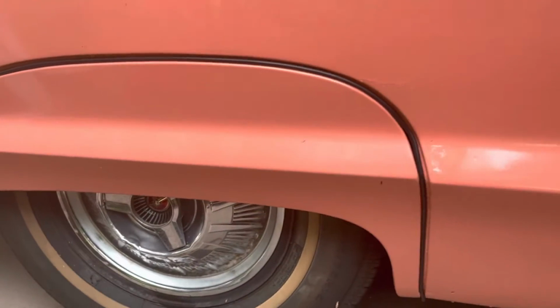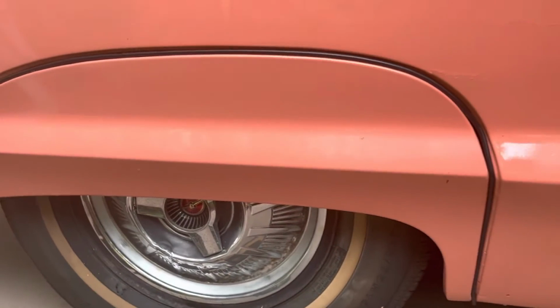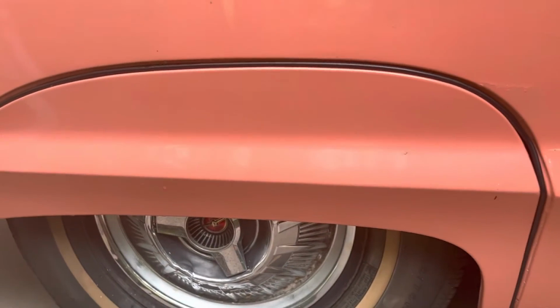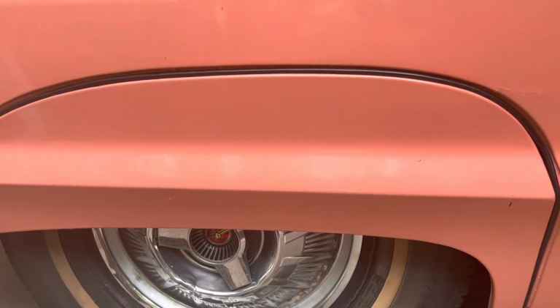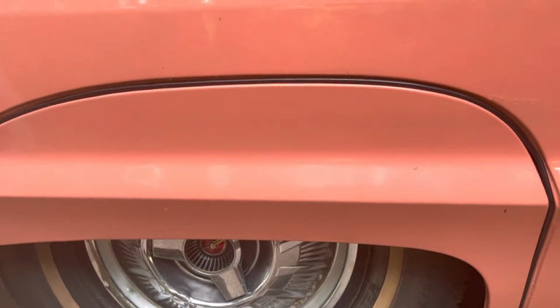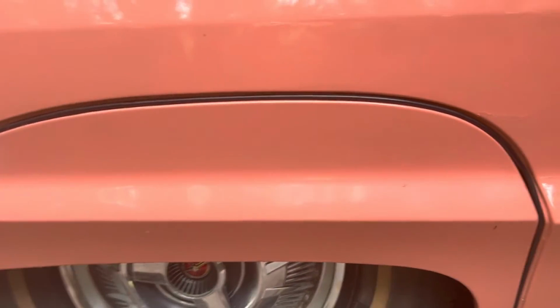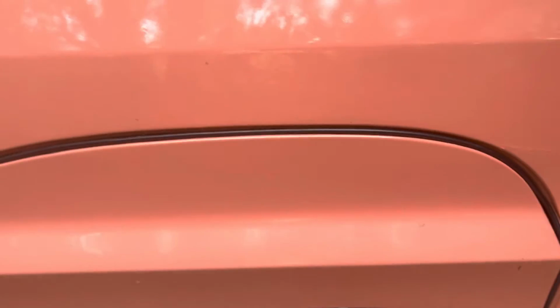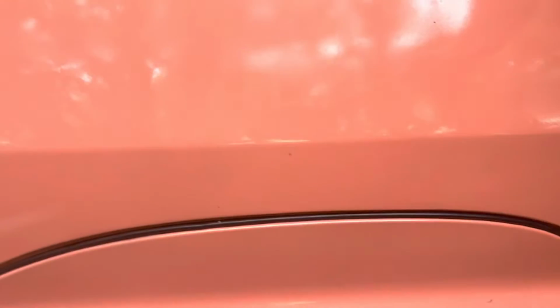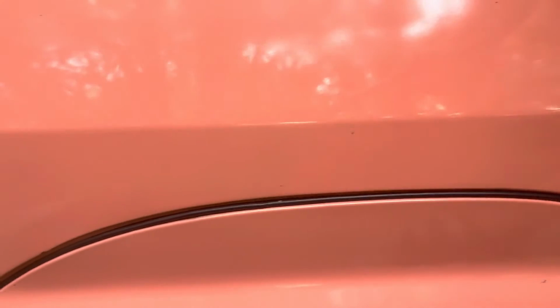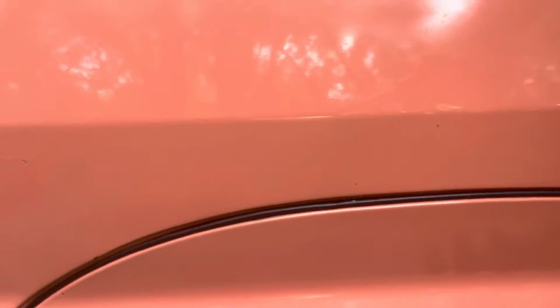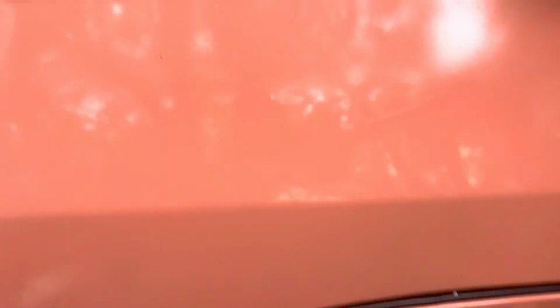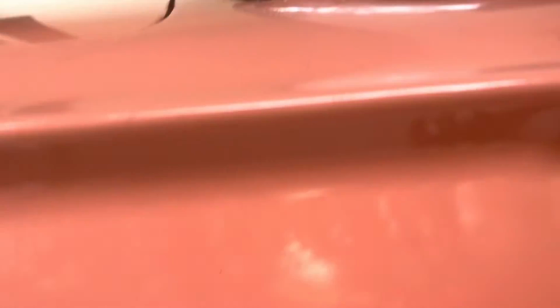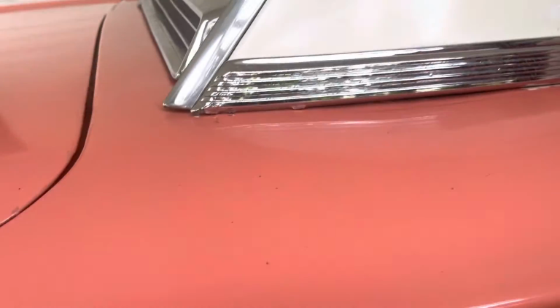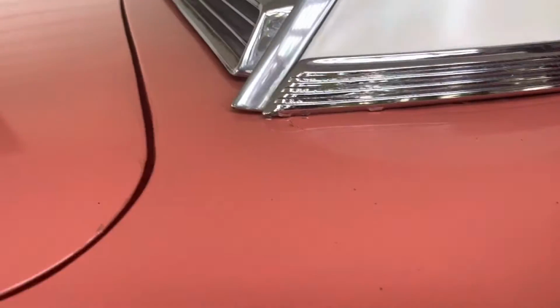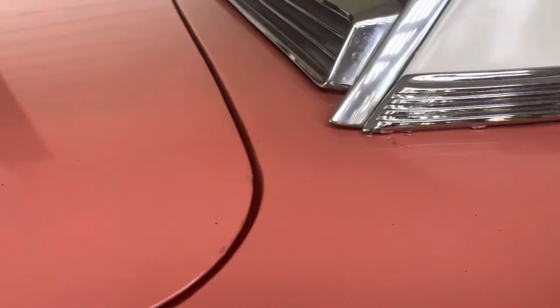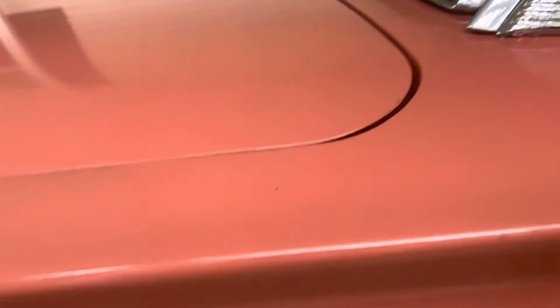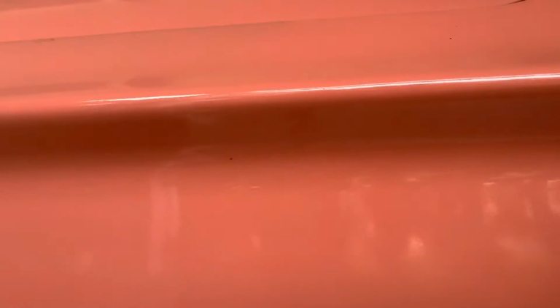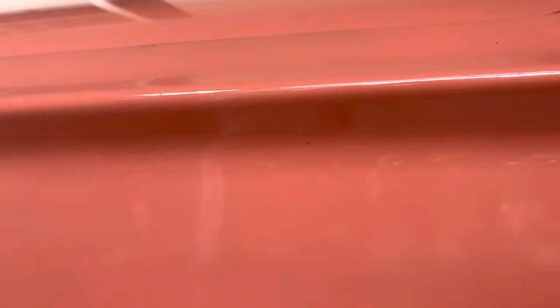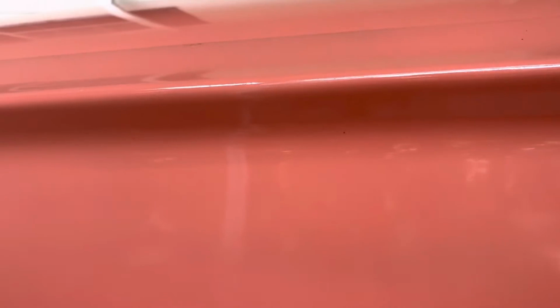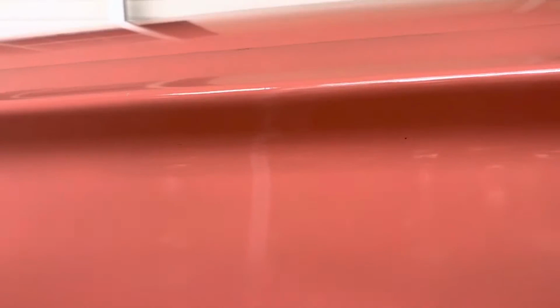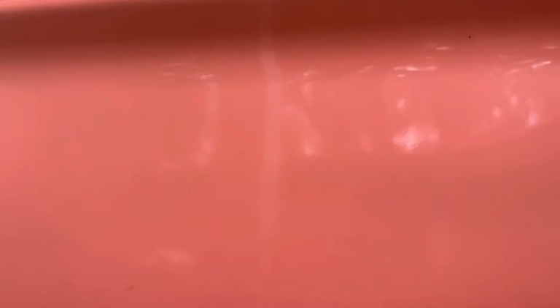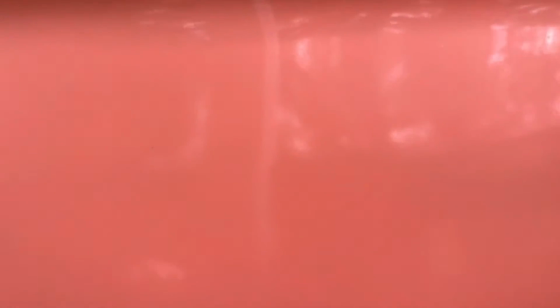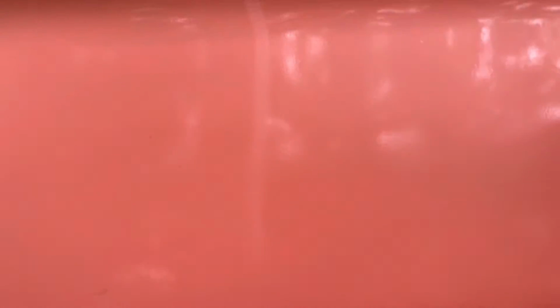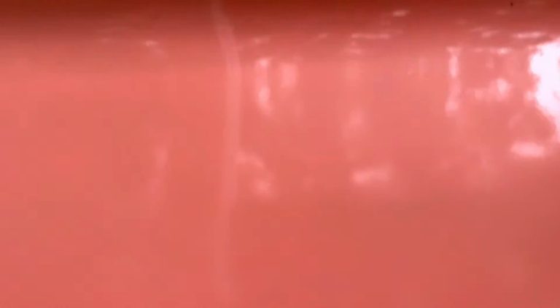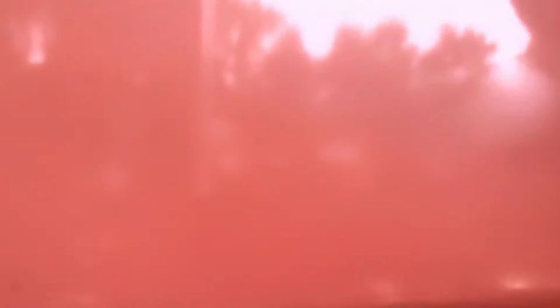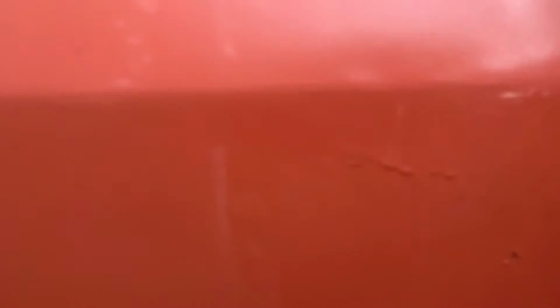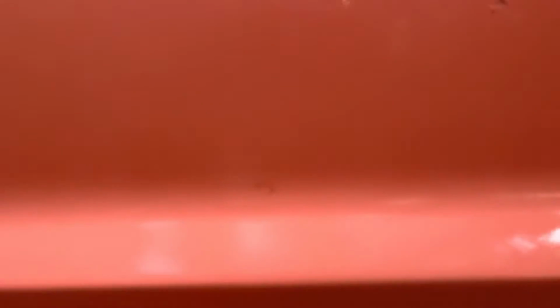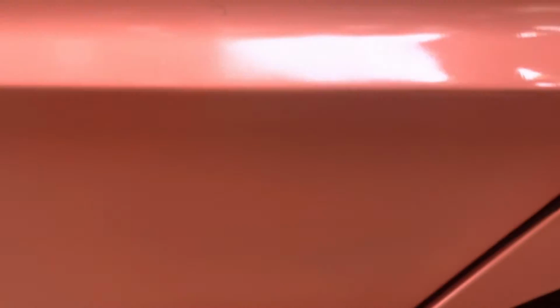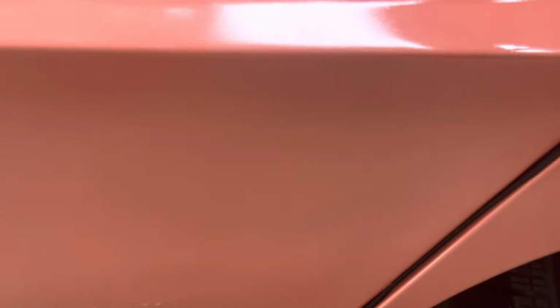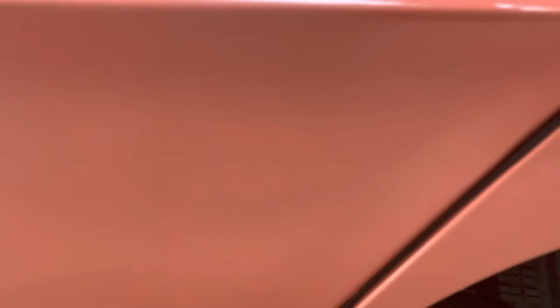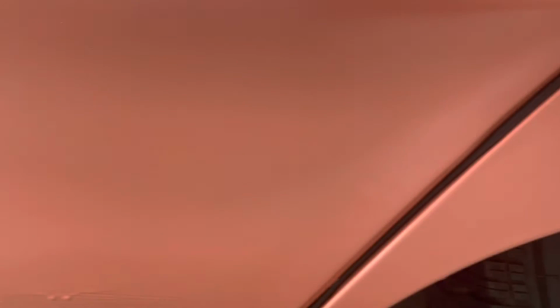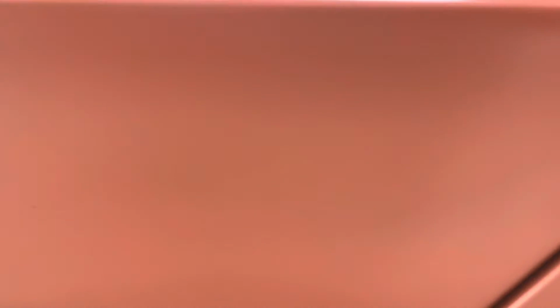Fender skirts could use a little bit of alignment, fitting a little tighter and better. Again, this is the rear quarter panel on the passenger side.